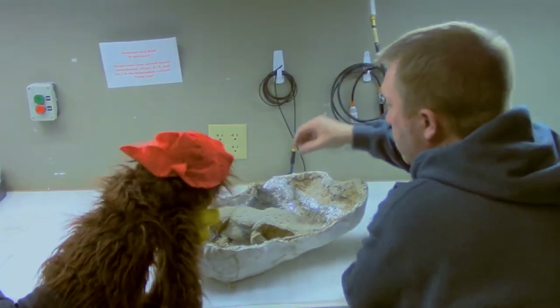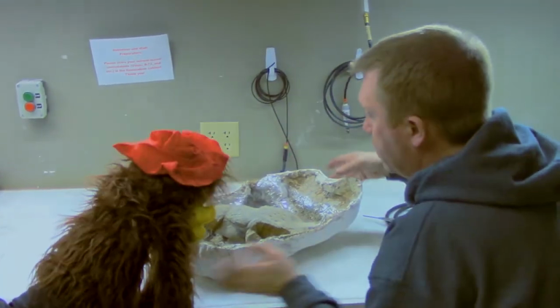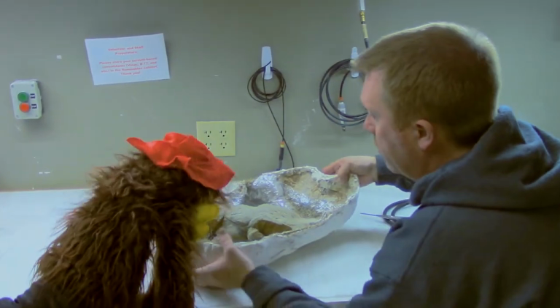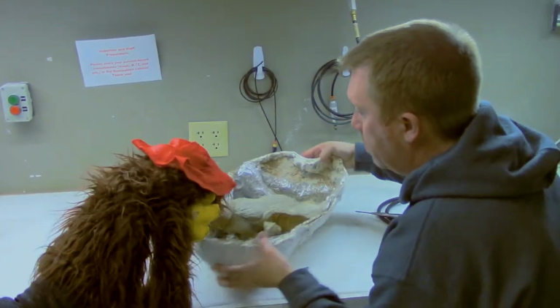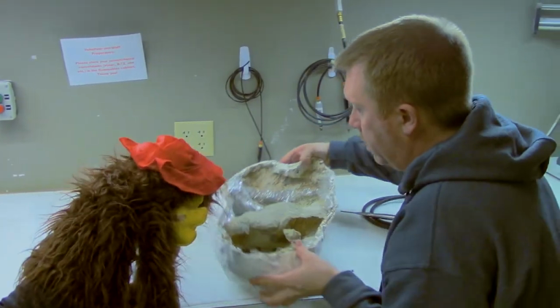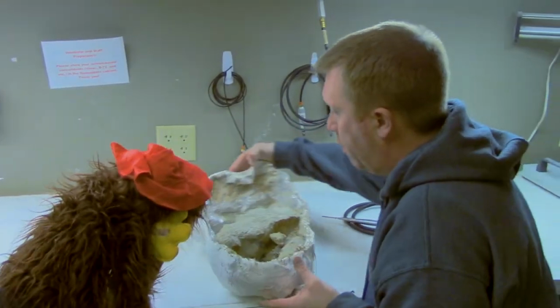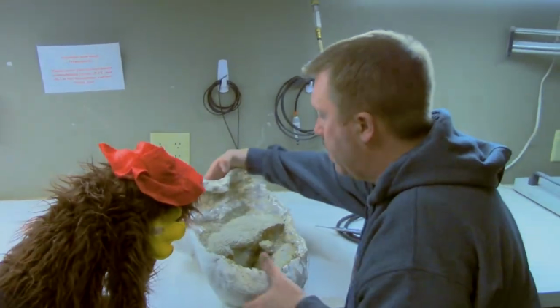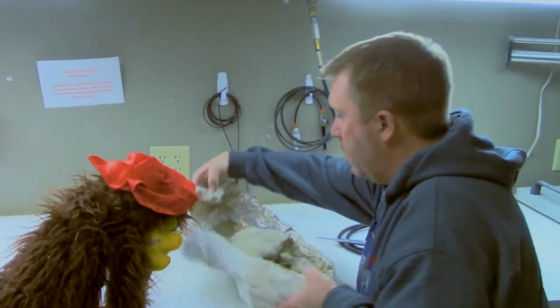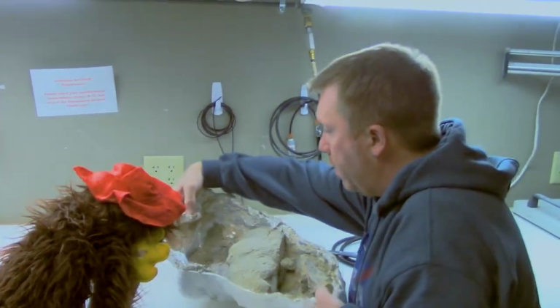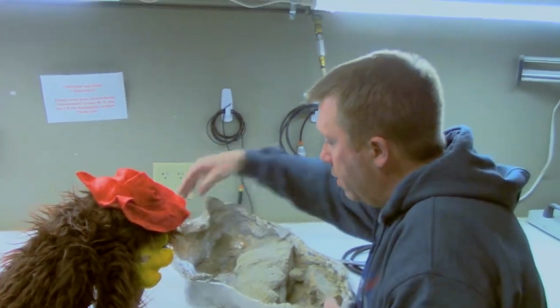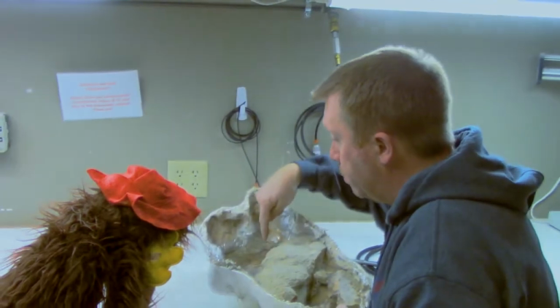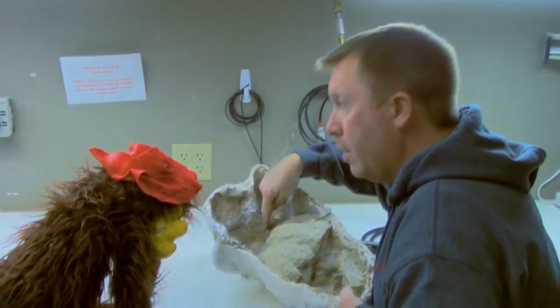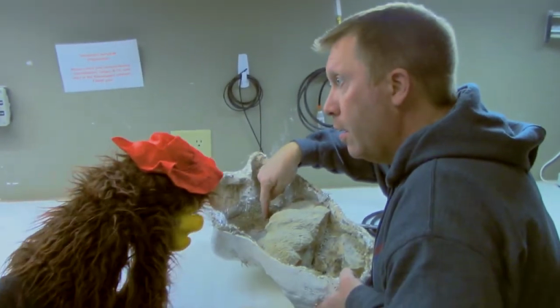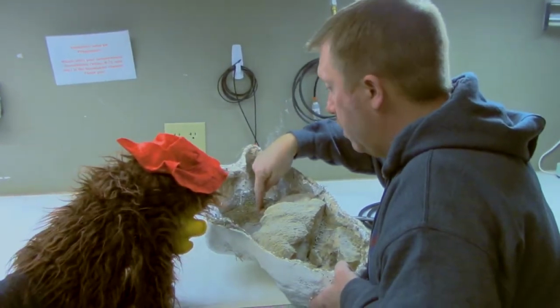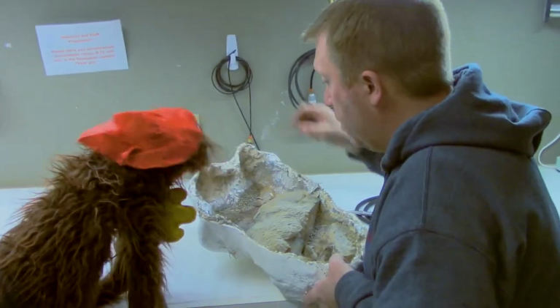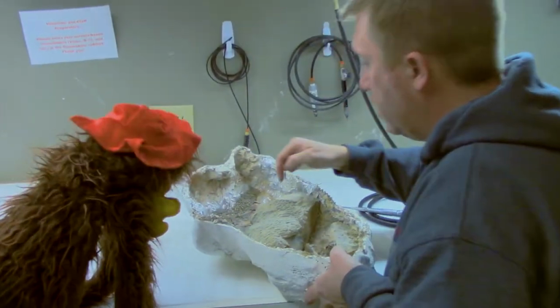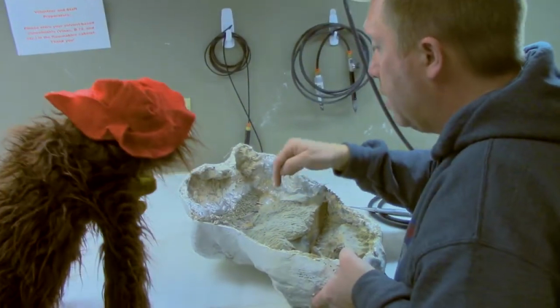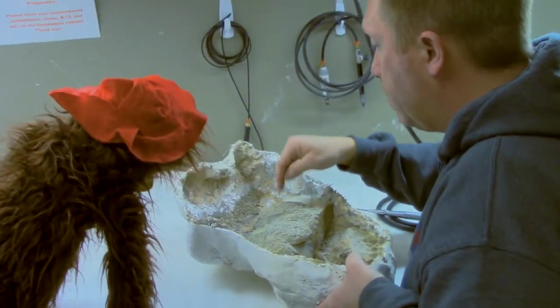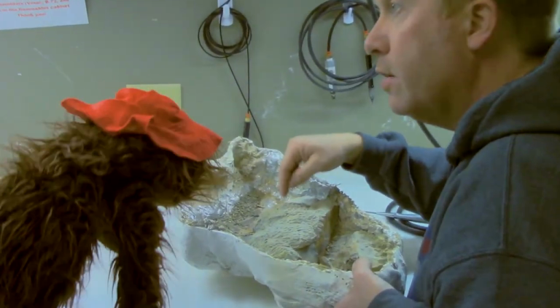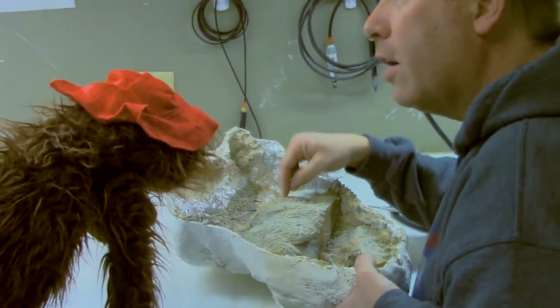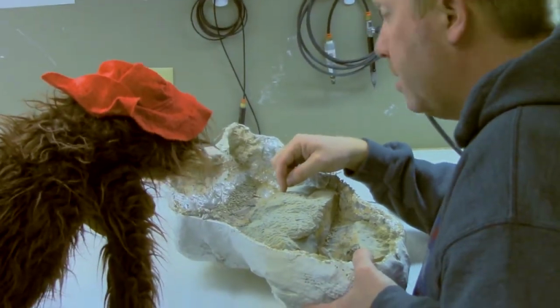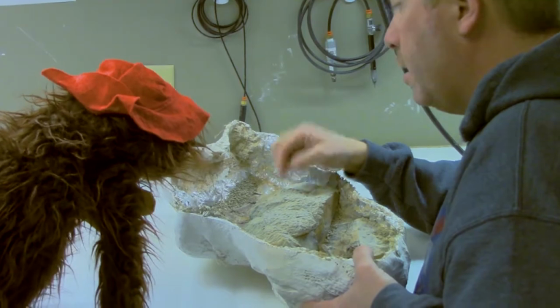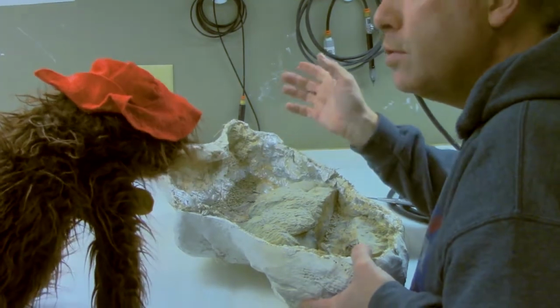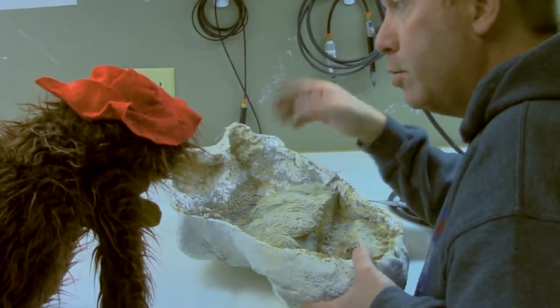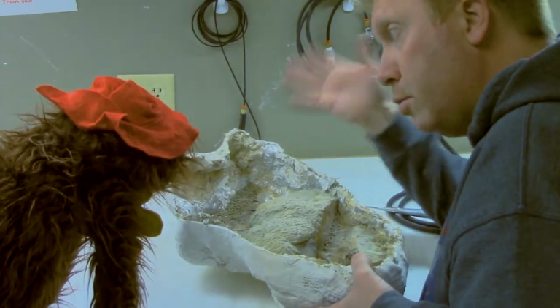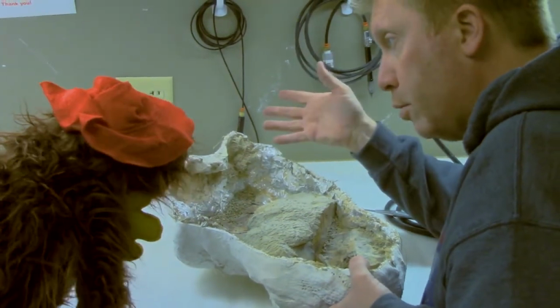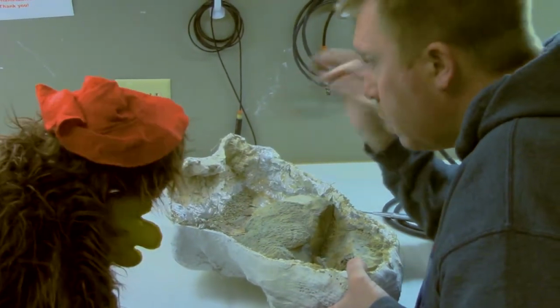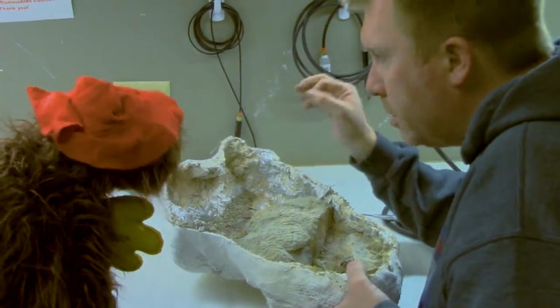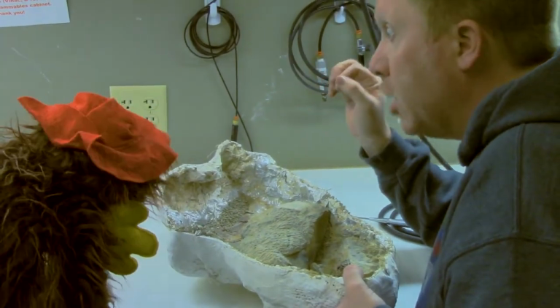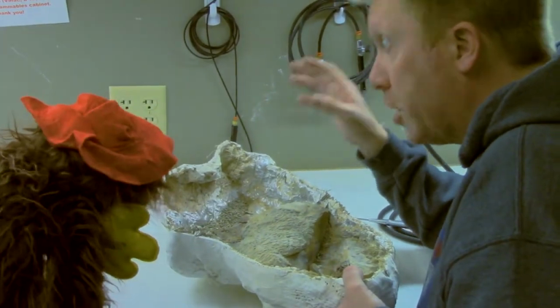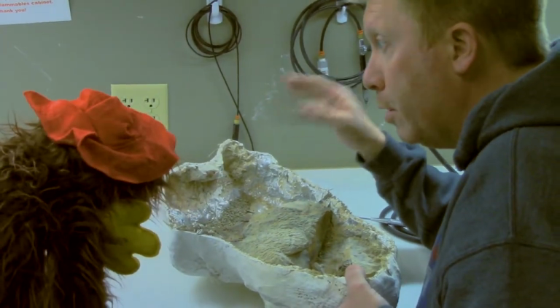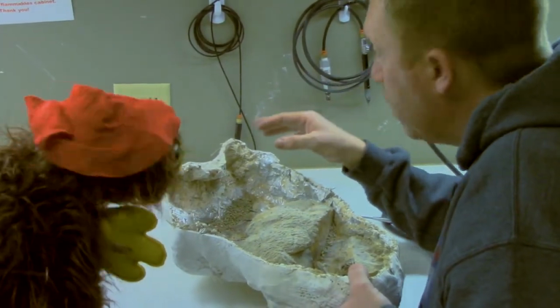So if you notice here, this is a big chunk of rock, and over here this is bone. This rock here is really hard. You could use dental tools, you could use hand tools, but the problem is it's going to take you a long time.